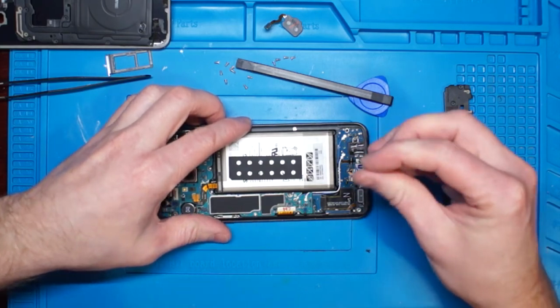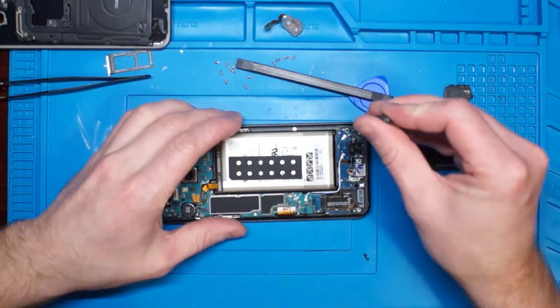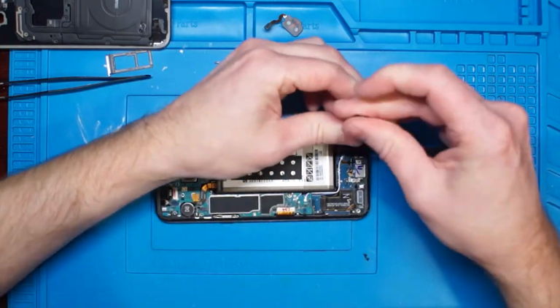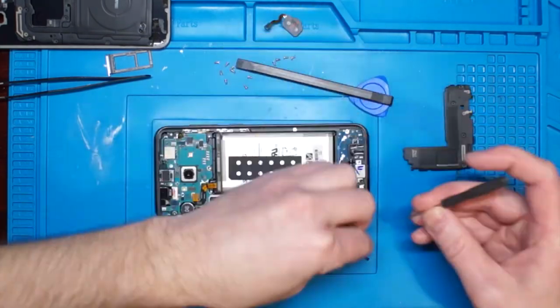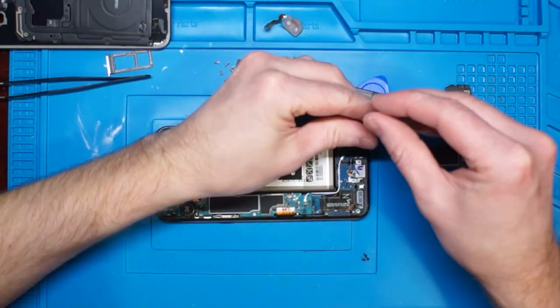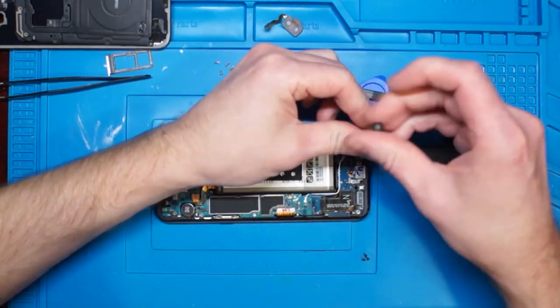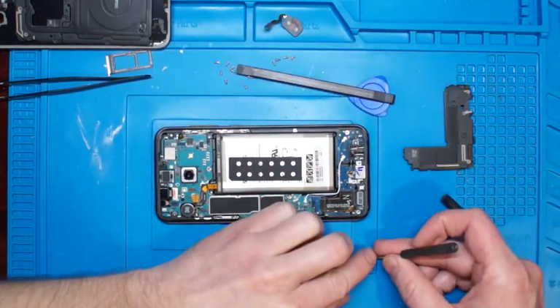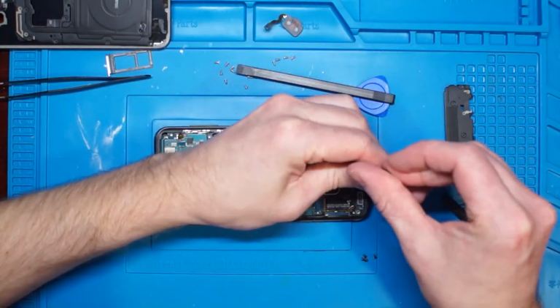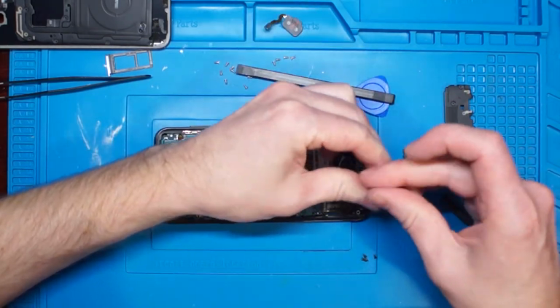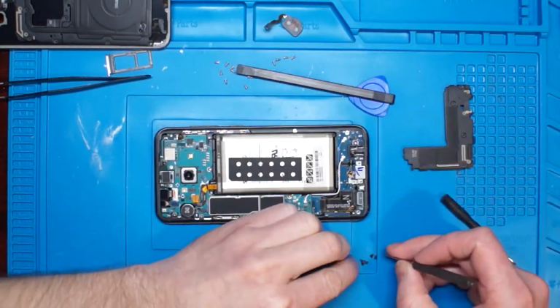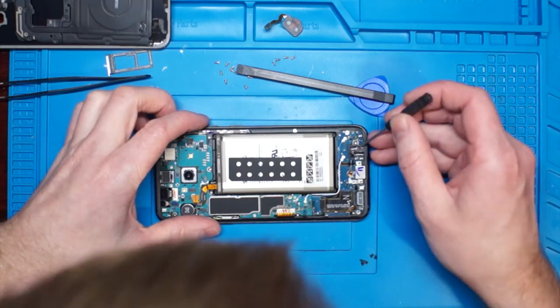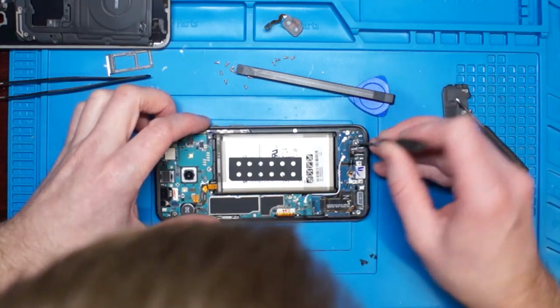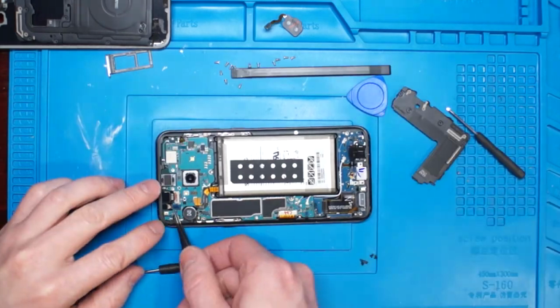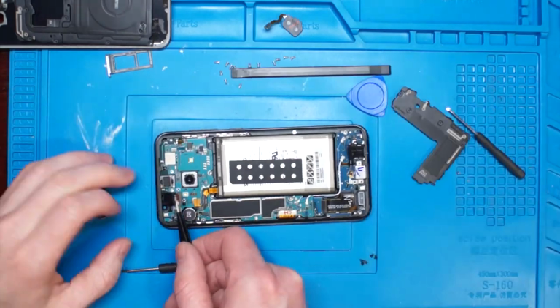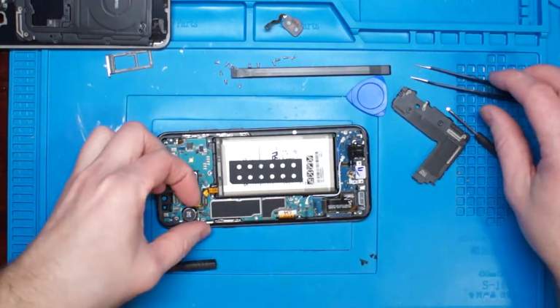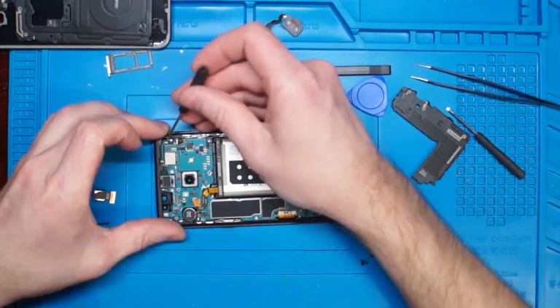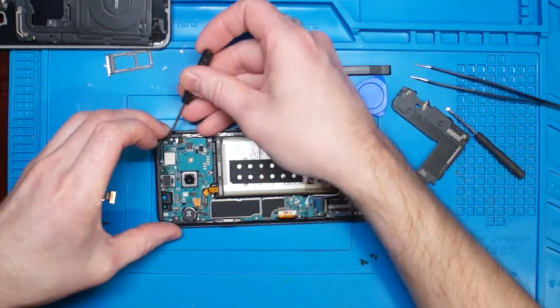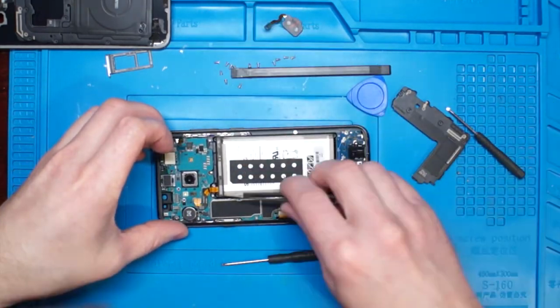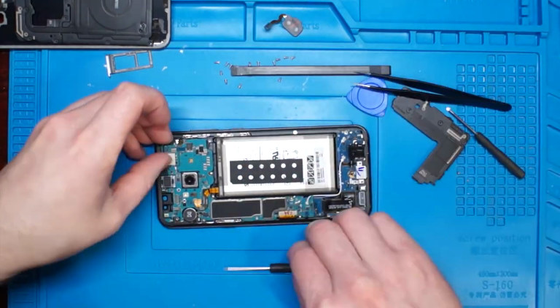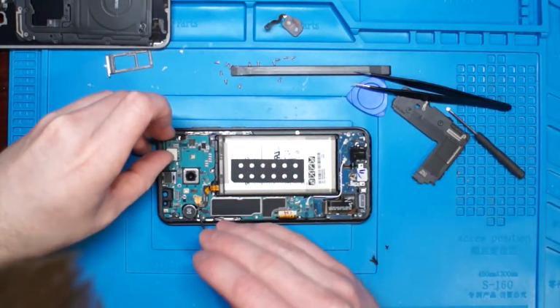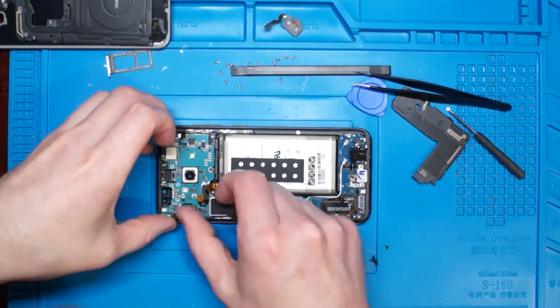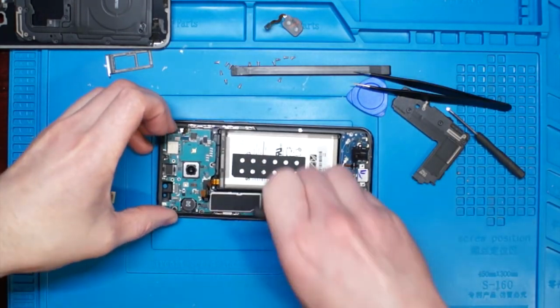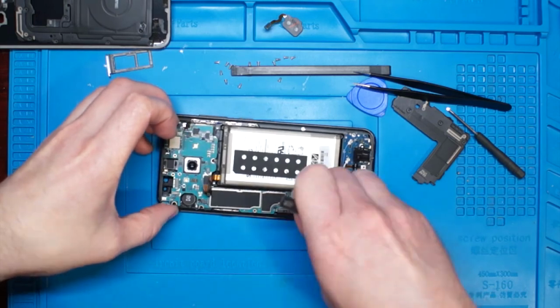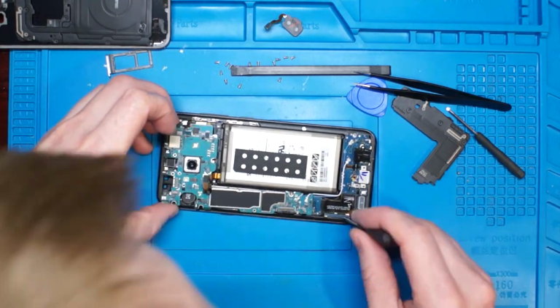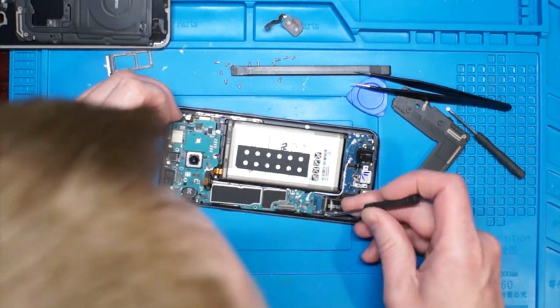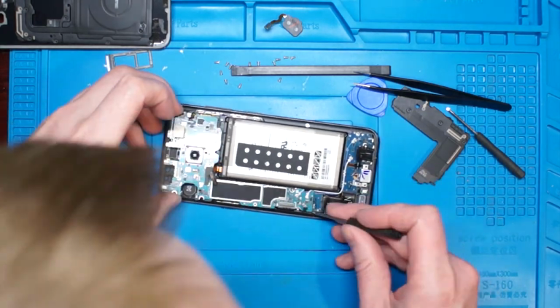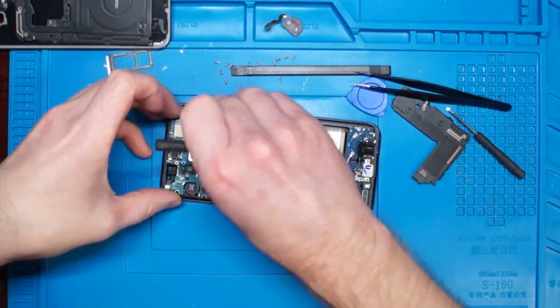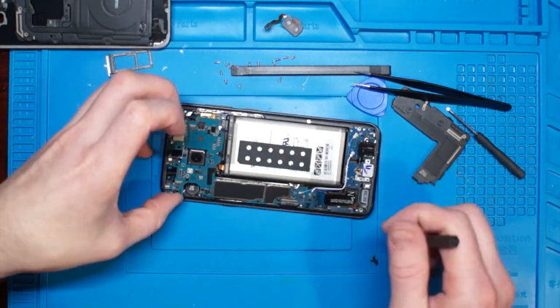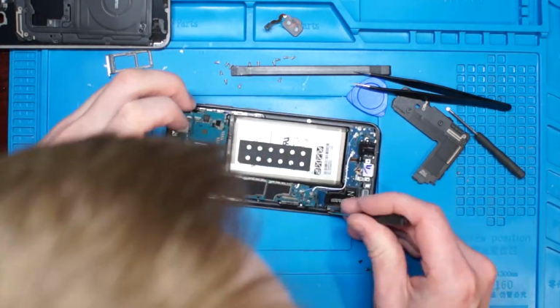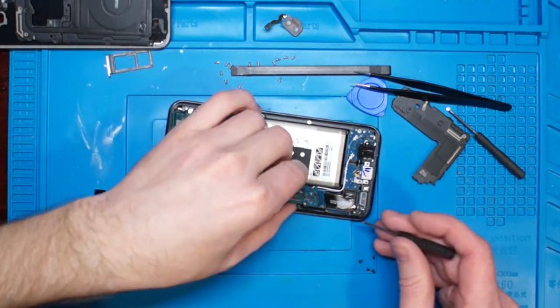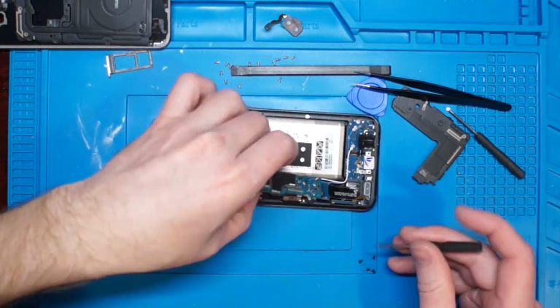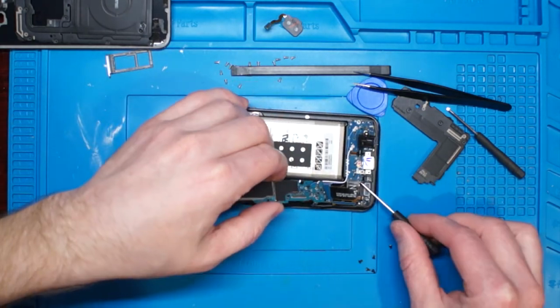Remove a few more screws under the cover and you're ready to start prying the board out of the frame. Start from the top of the phone, disconnecting the battery, rear camera, and display ribbons, then gently pry the board out of the frame as shown.